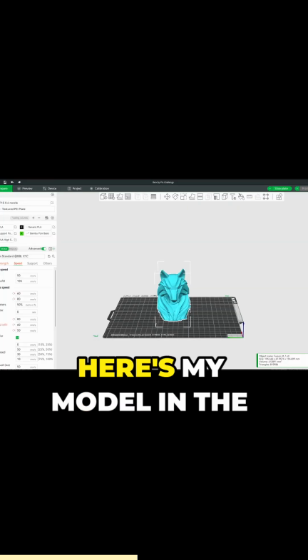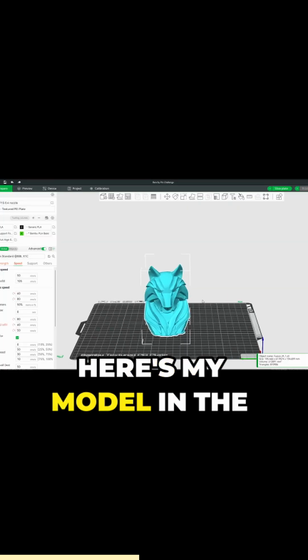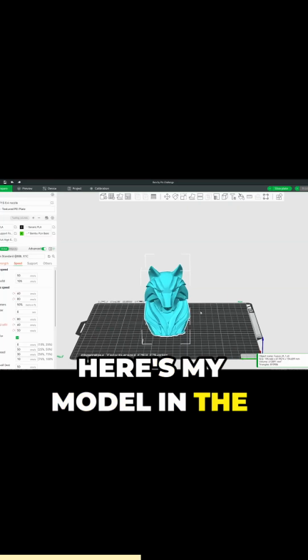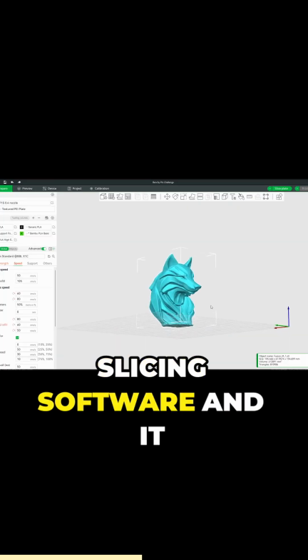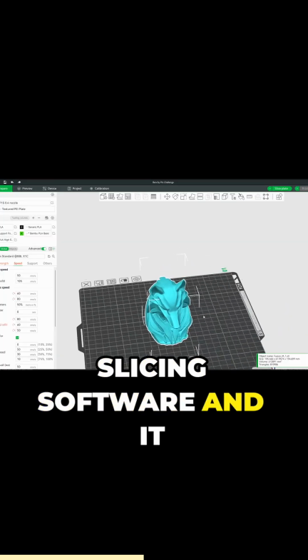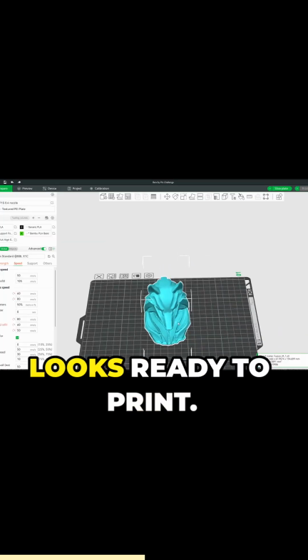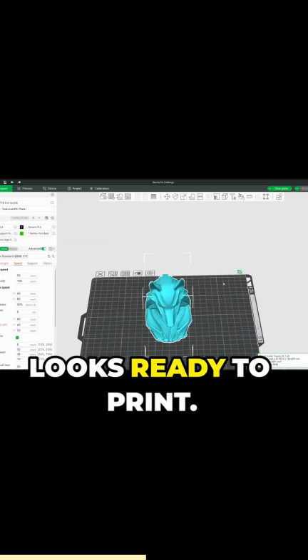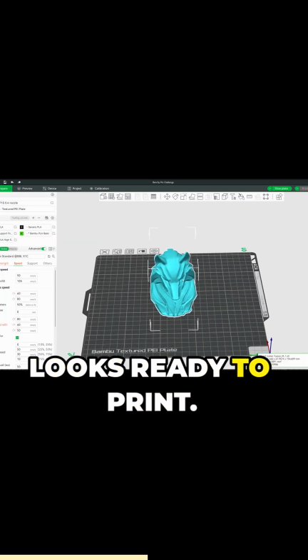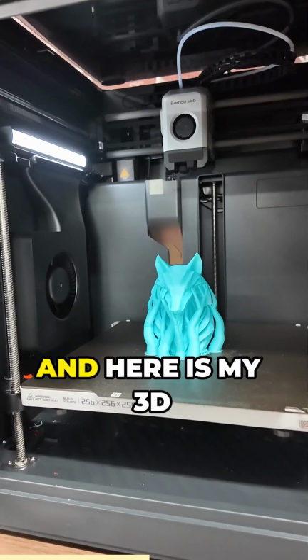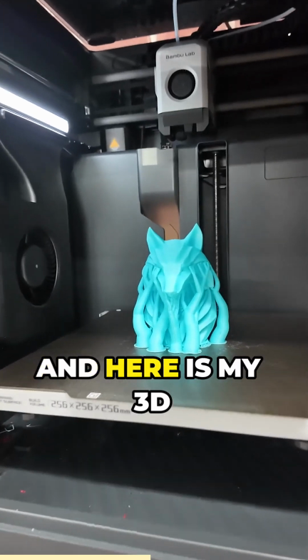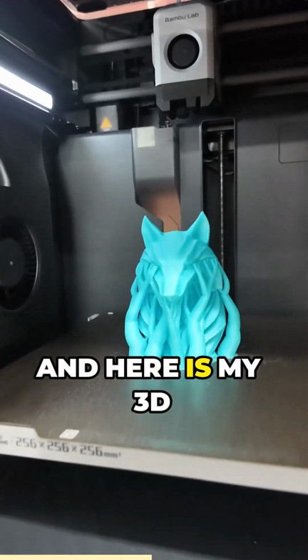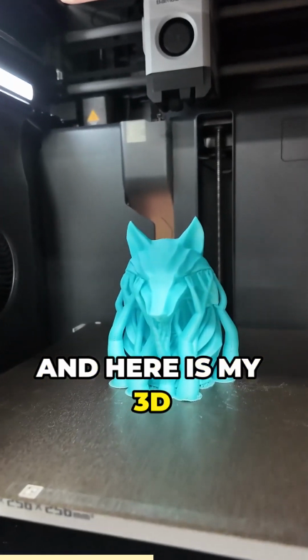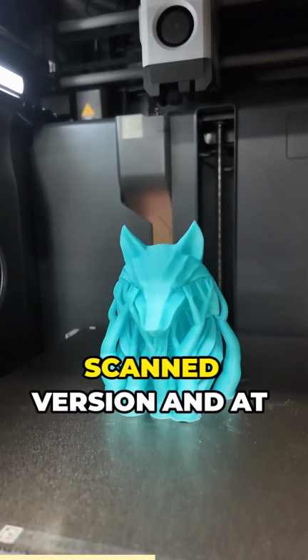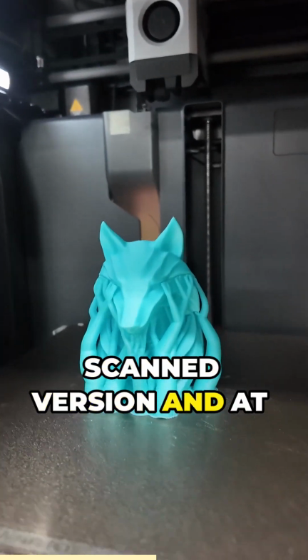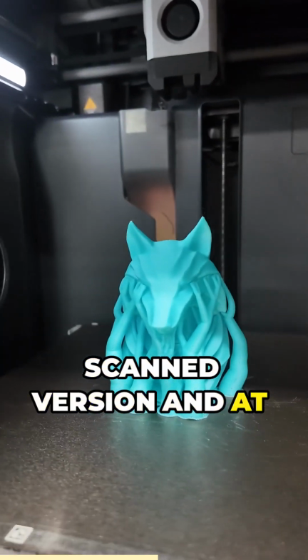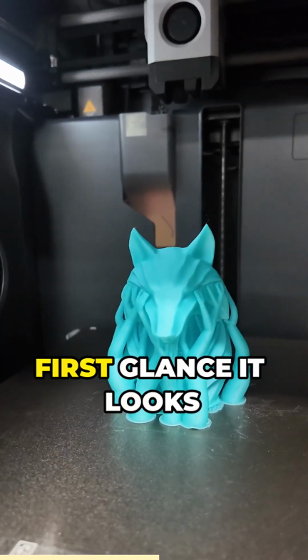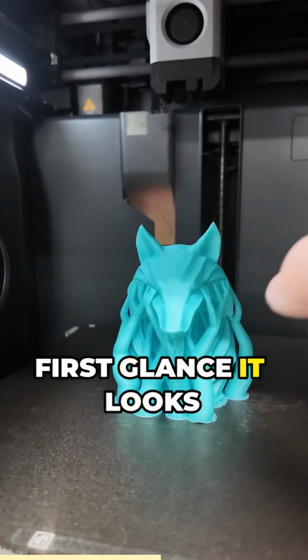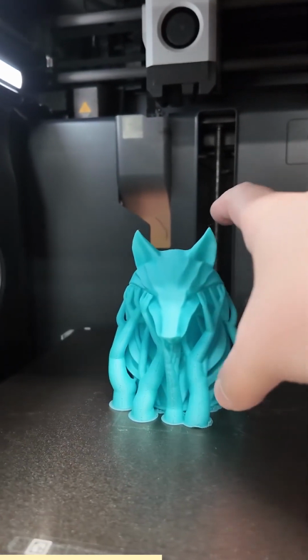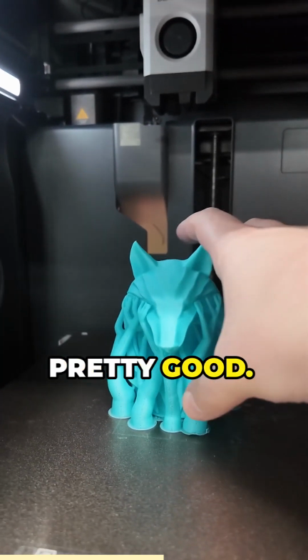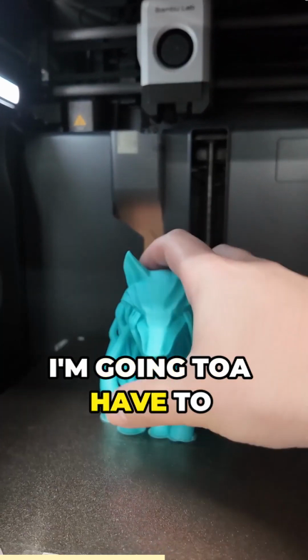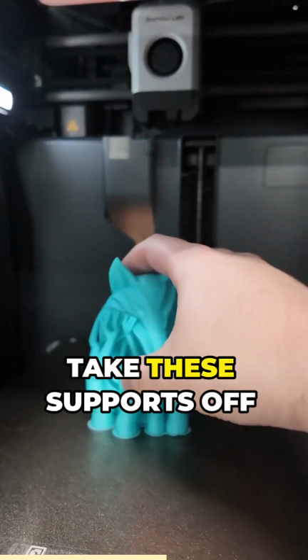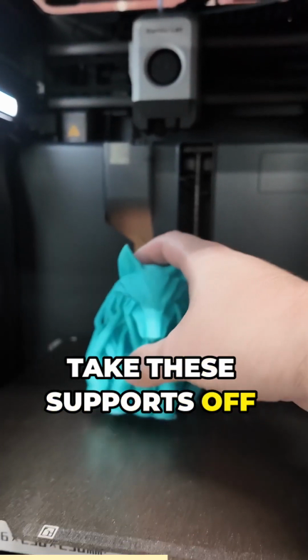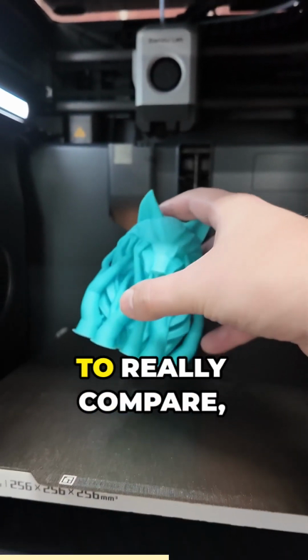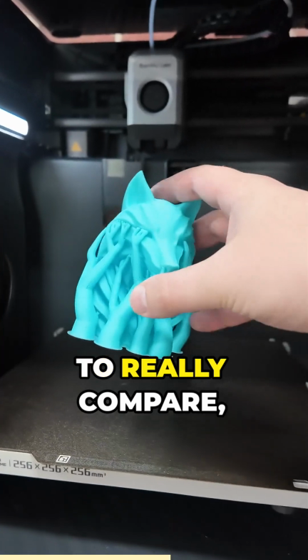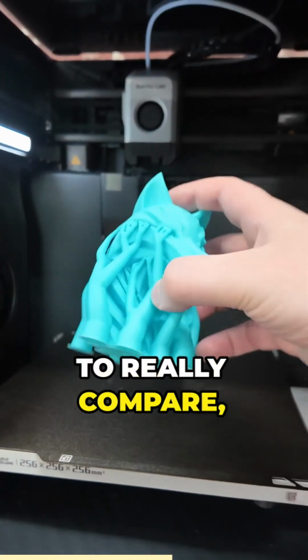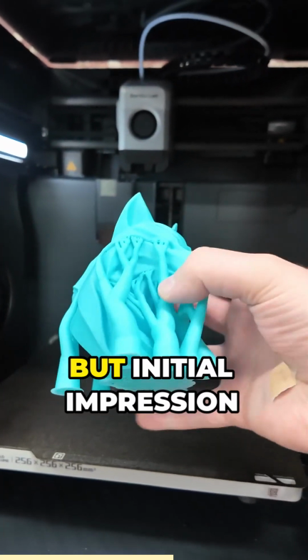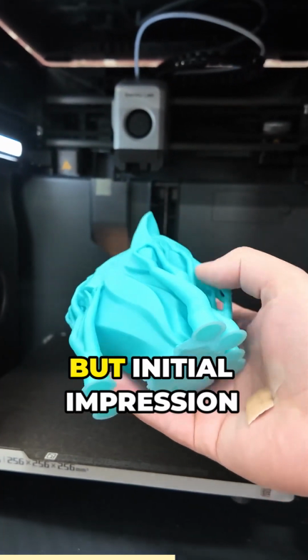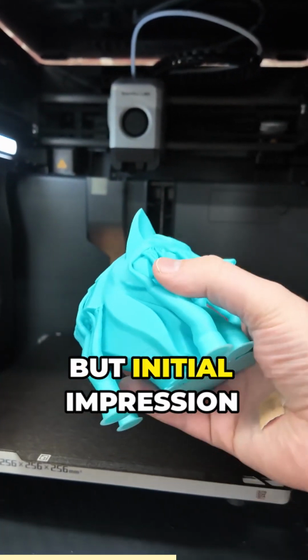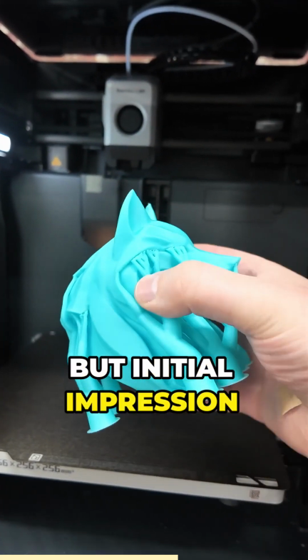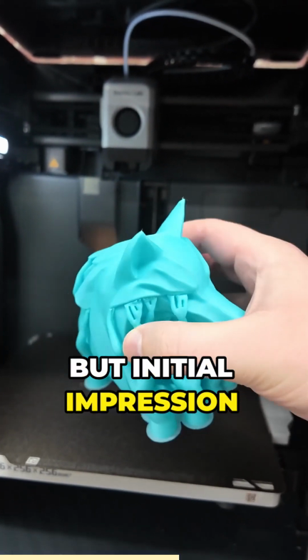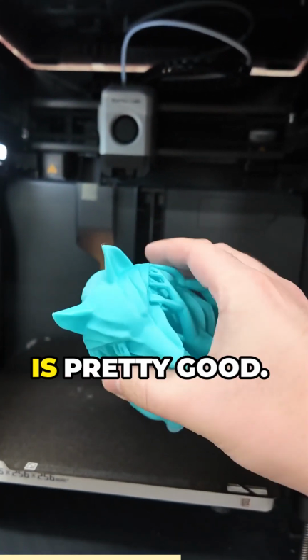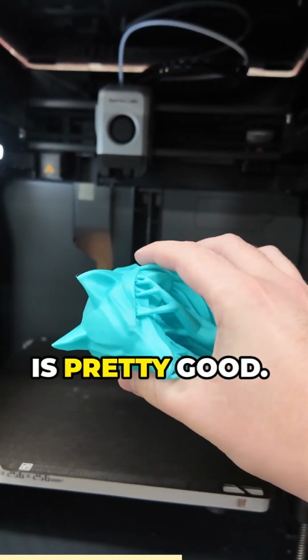Here's my model in the slicing software, and it looks ready to print. And here is my 3D scanned version. And at first glance, it looks pretty good. I'm going to have to take these supports off to really compare, but initial impression is pretty good.